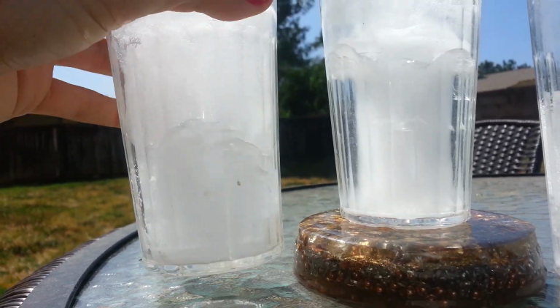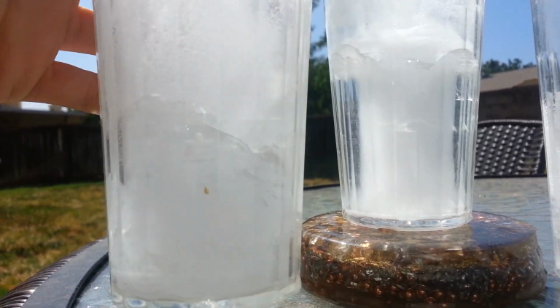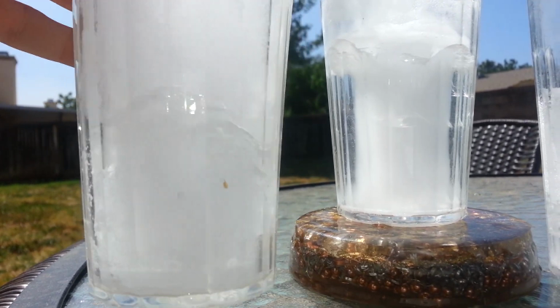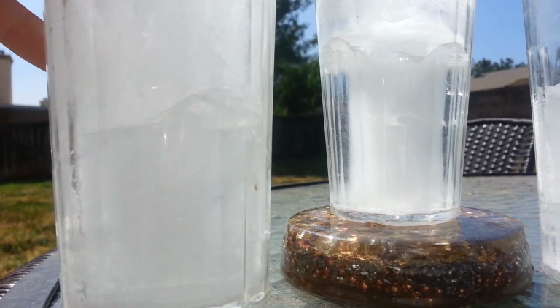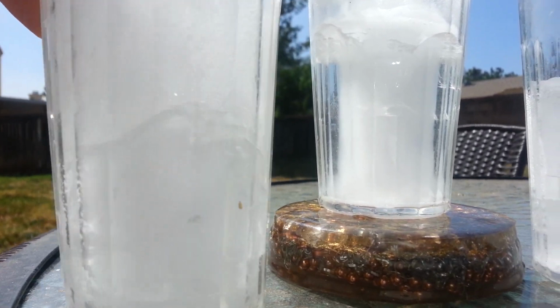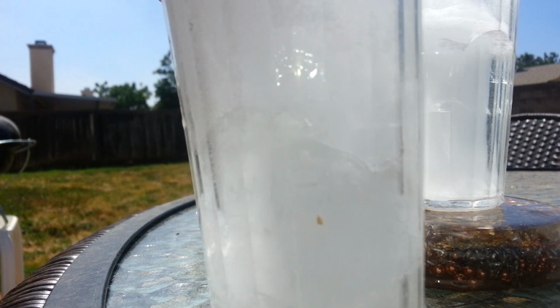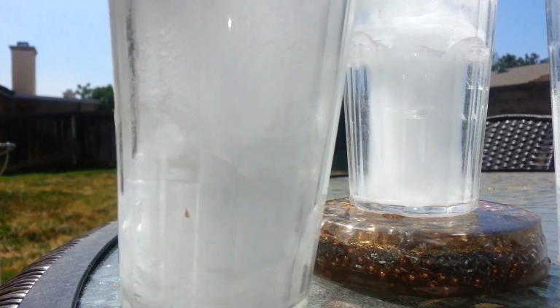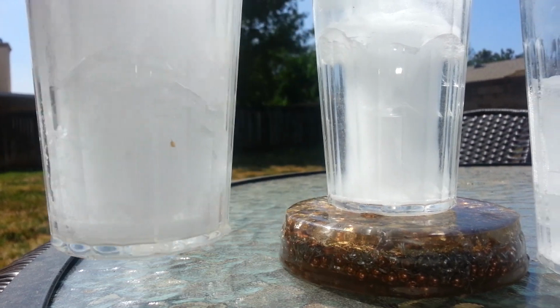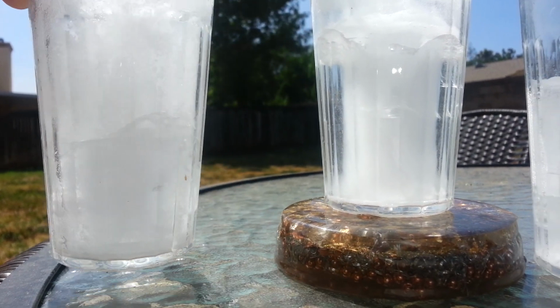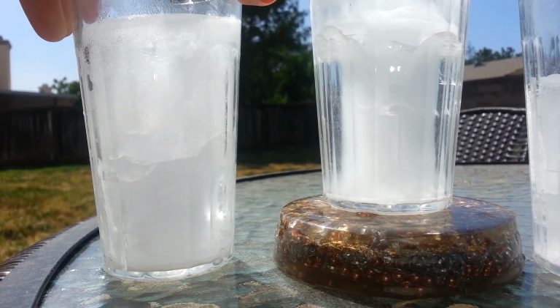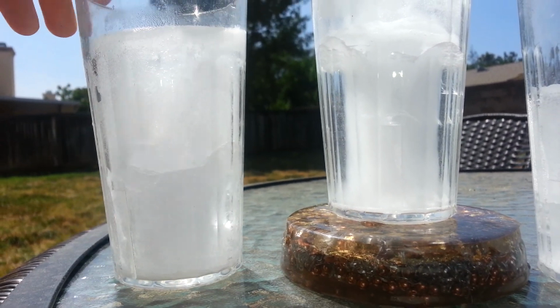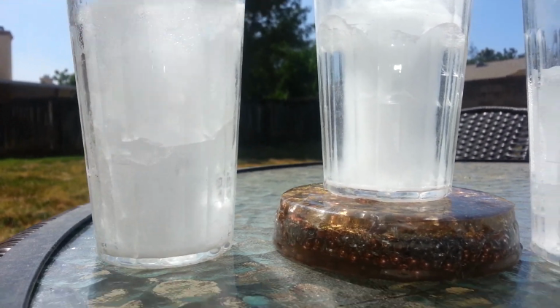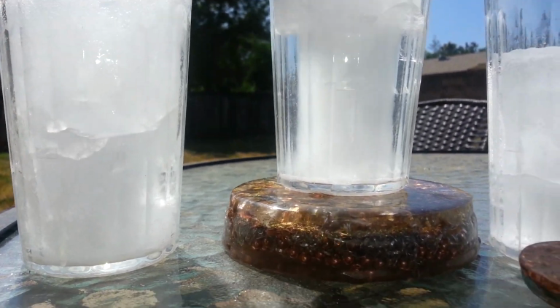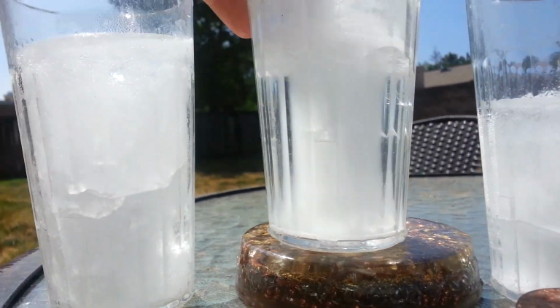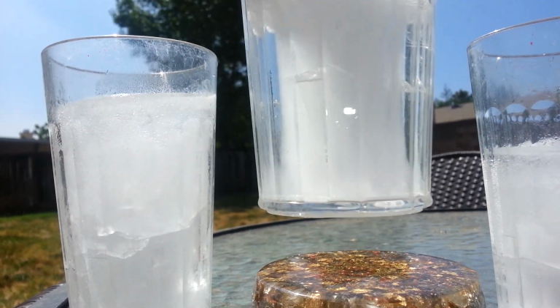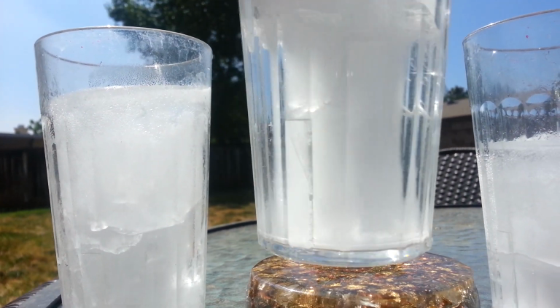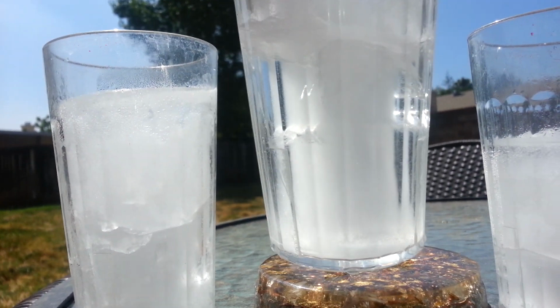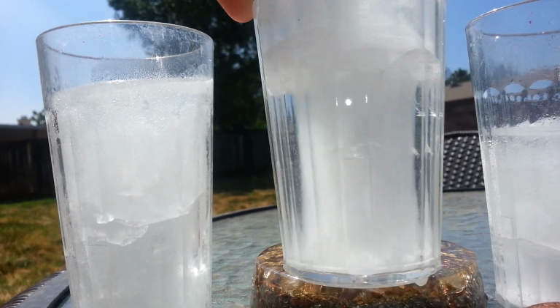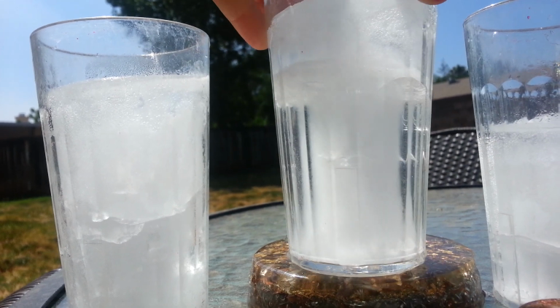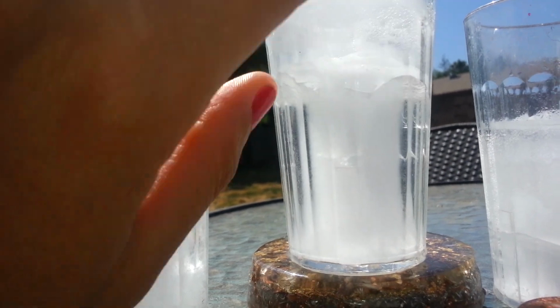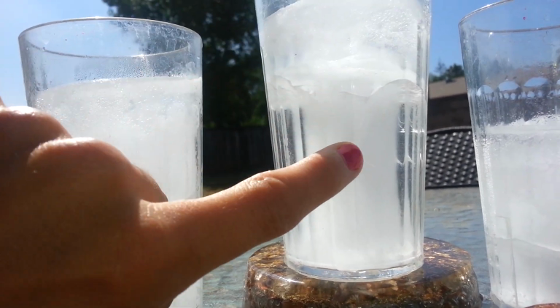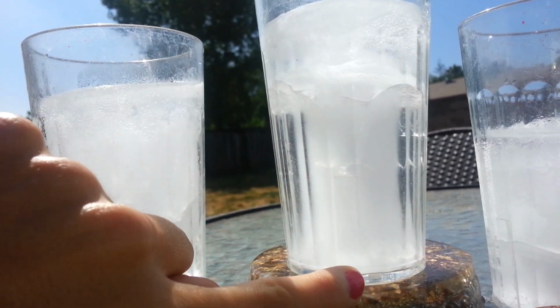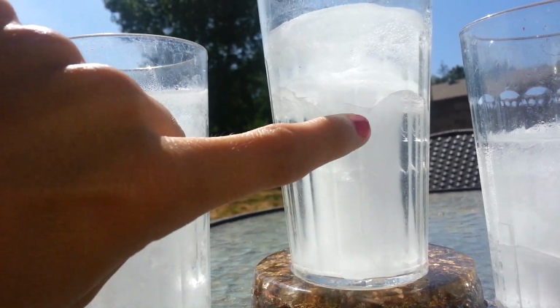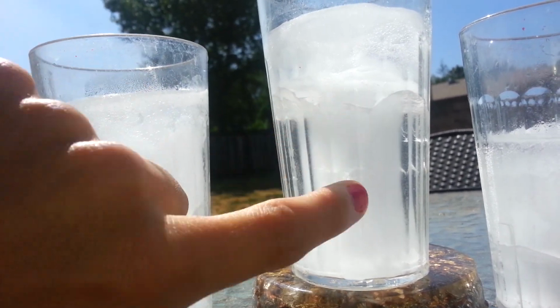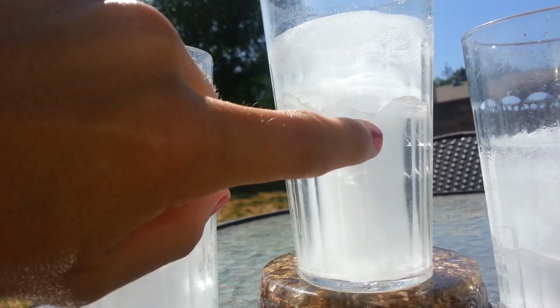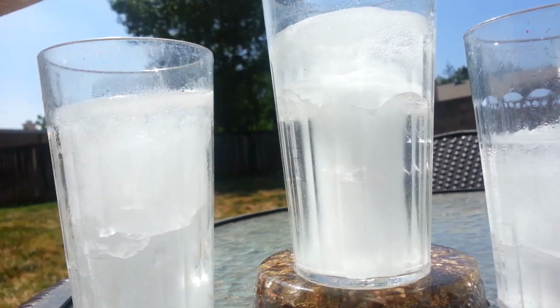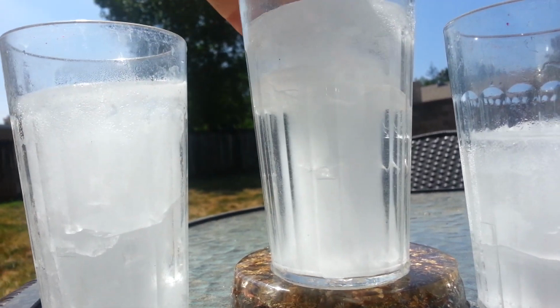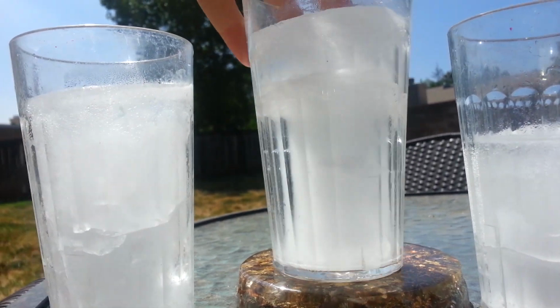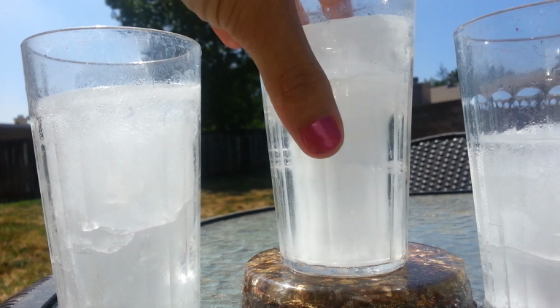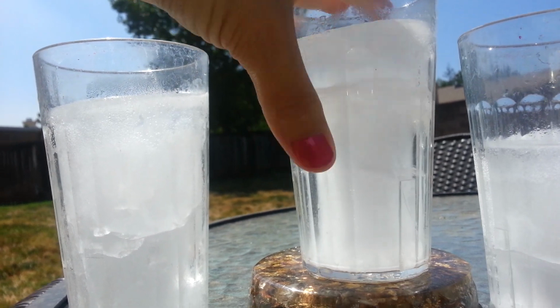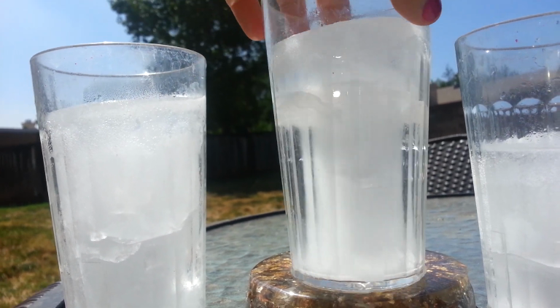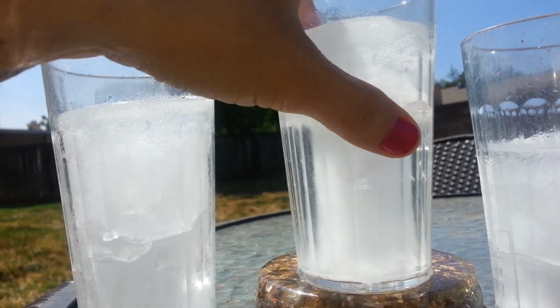So with no orgone, it freezes like a solid block of ice. With the orgone, it makes a funnel in the middle — it kind of looks like a tornado or something — and all around it is clear.